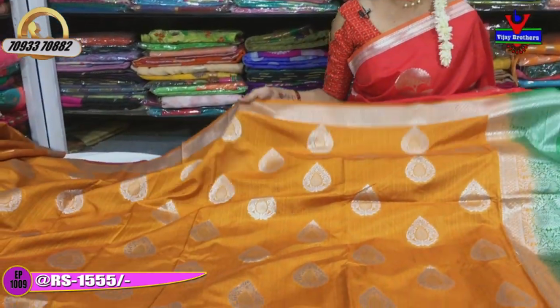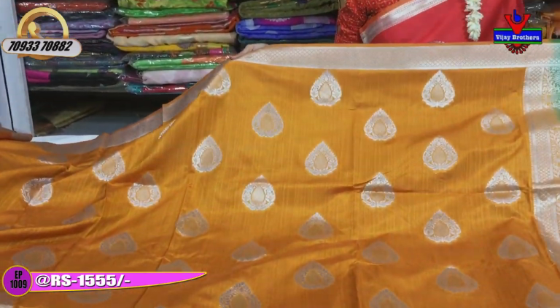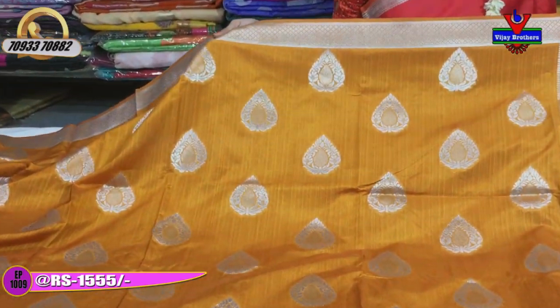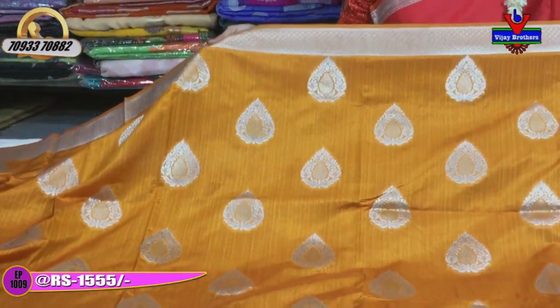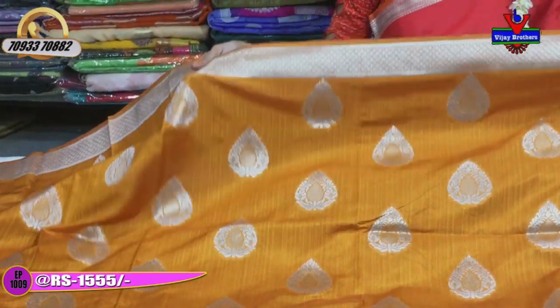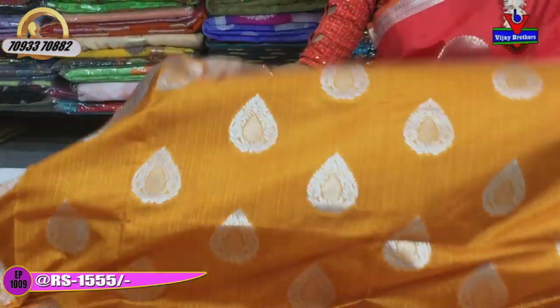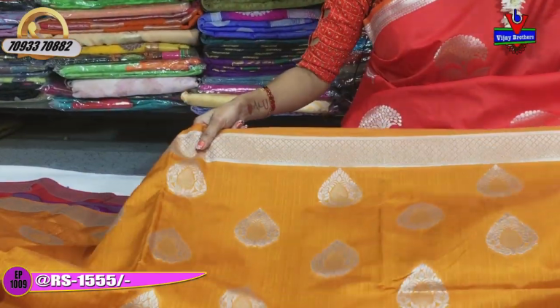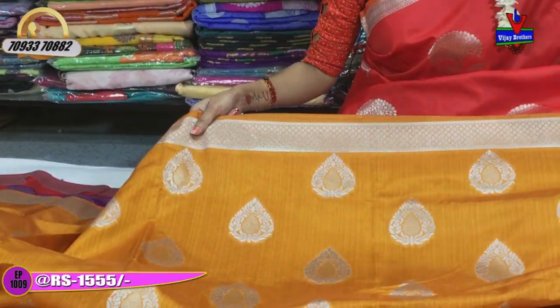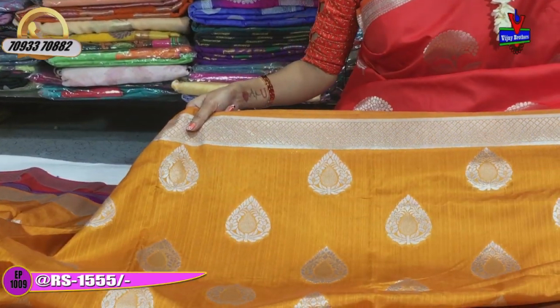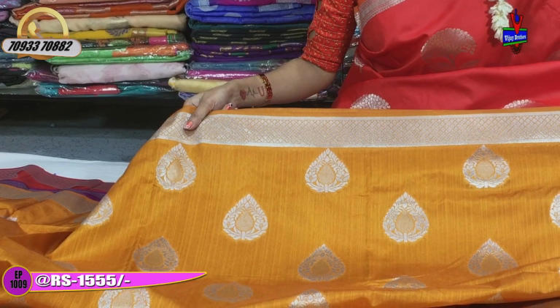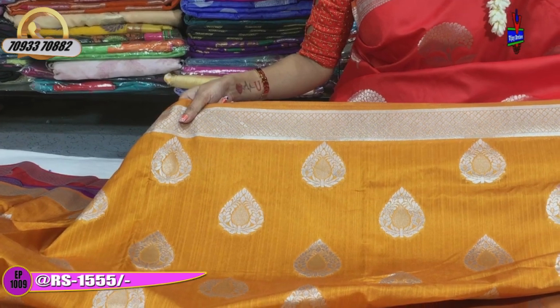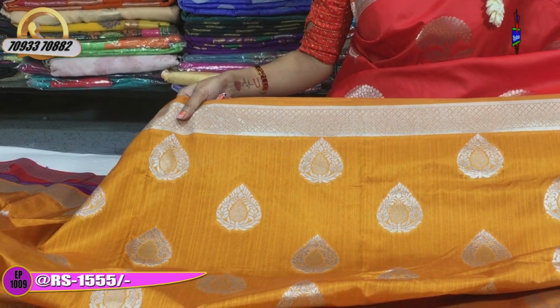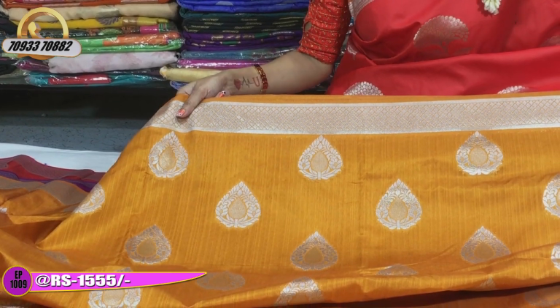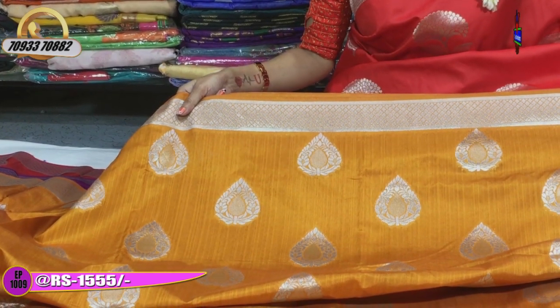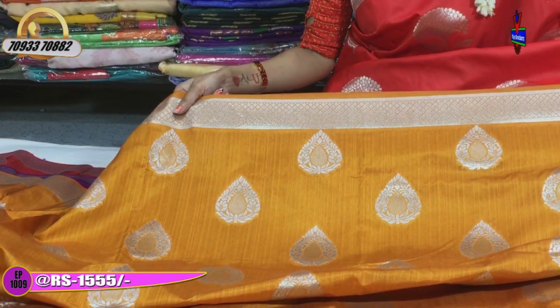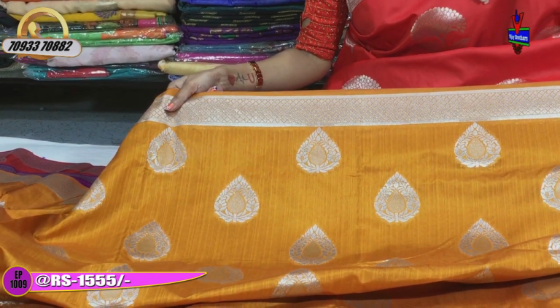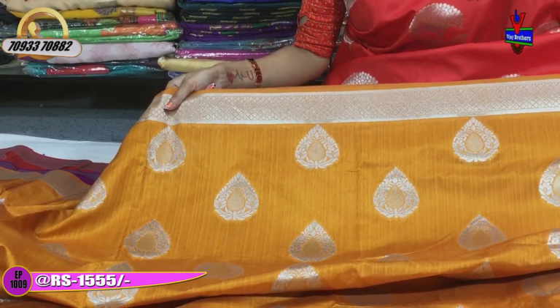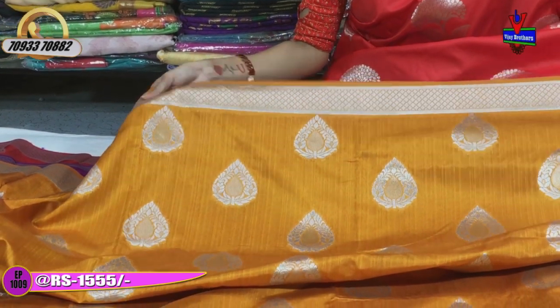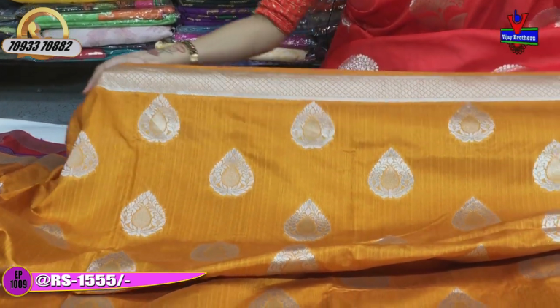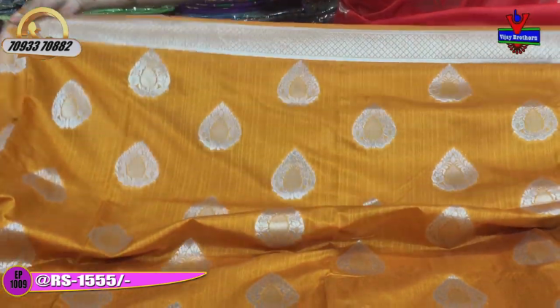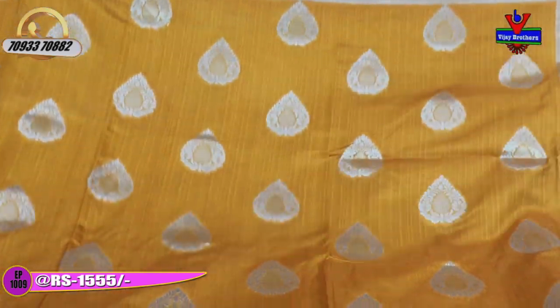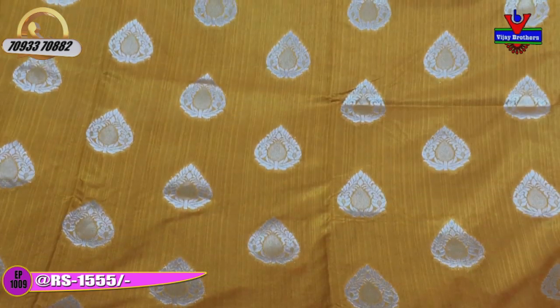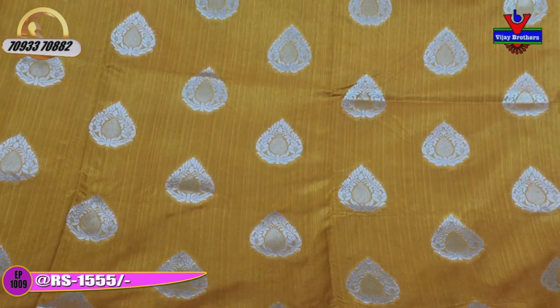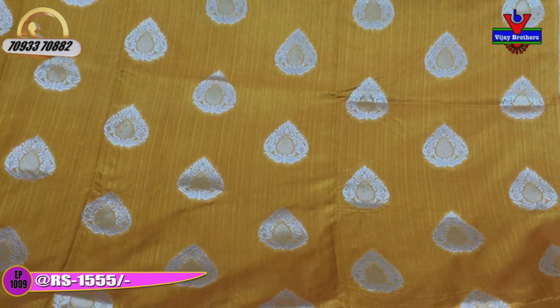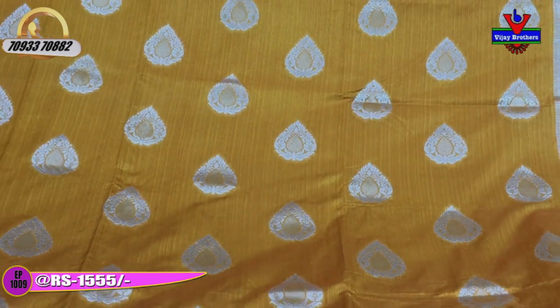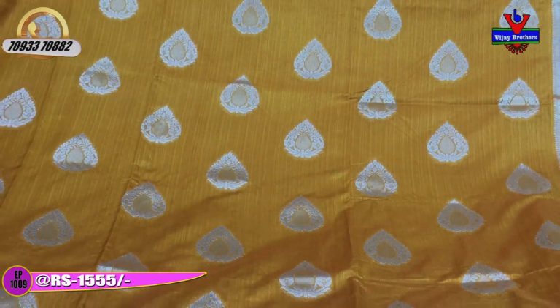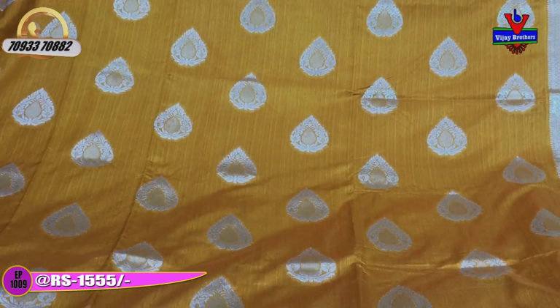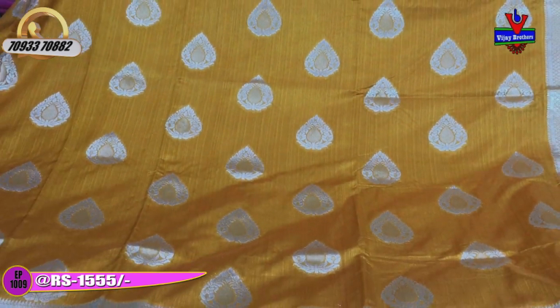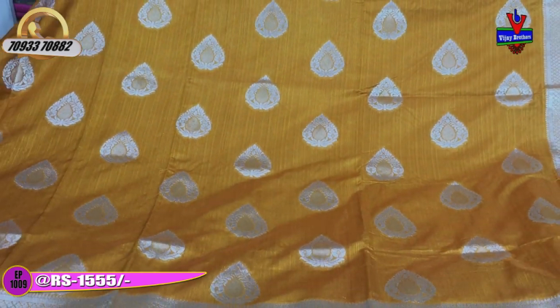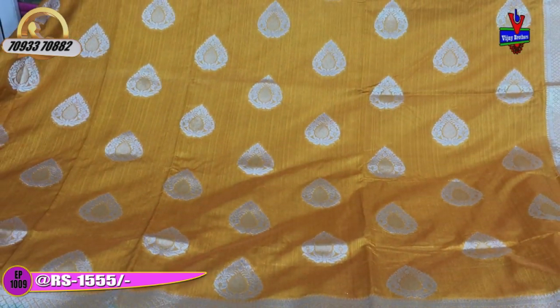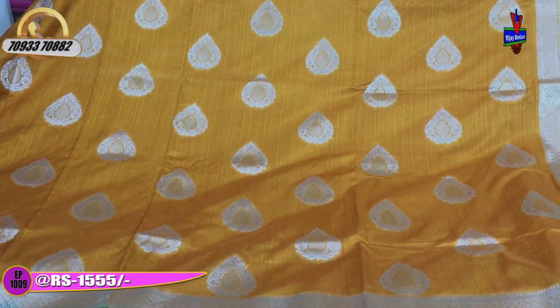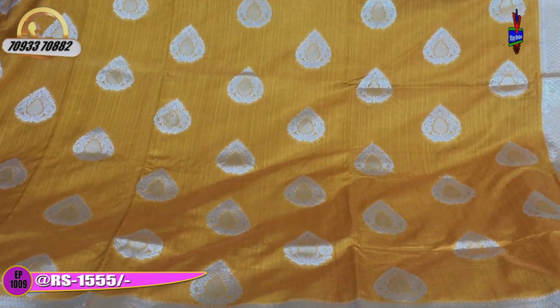This is a Mustard Yellow and Green color saree. We have a shaded border on one side and a diamond border here. This is also a Mustard Yellow background. In the middle part, we have a lot of silver-colored bootis, and we also have all-over work throughout.